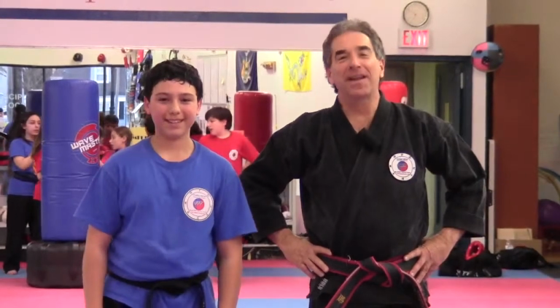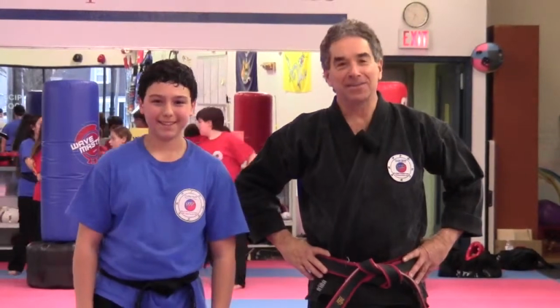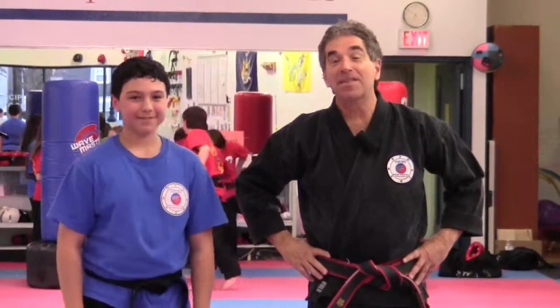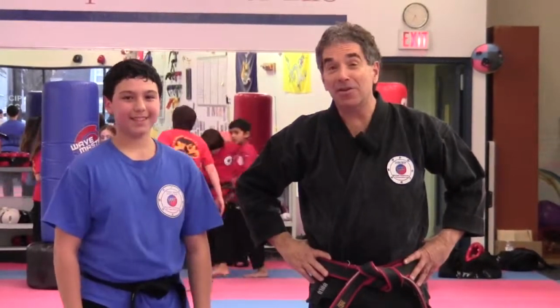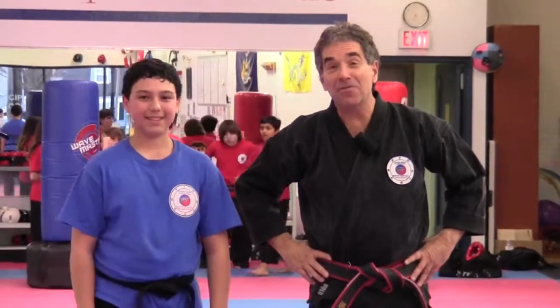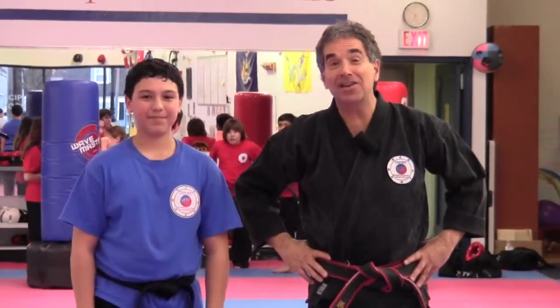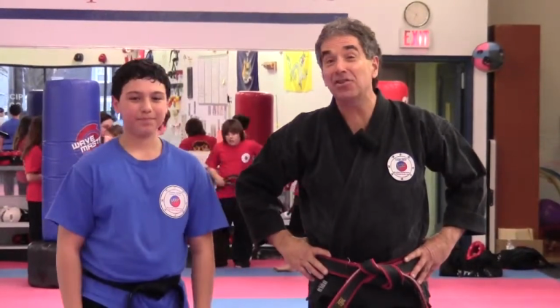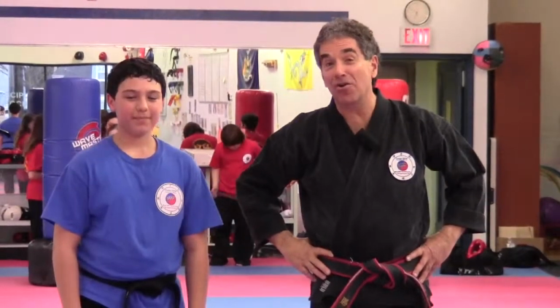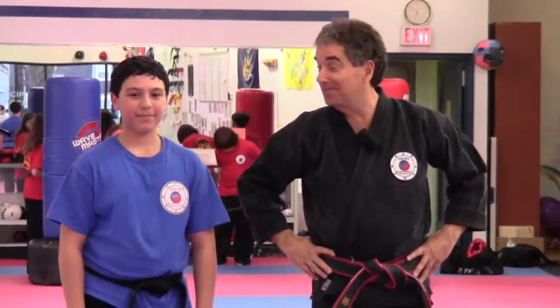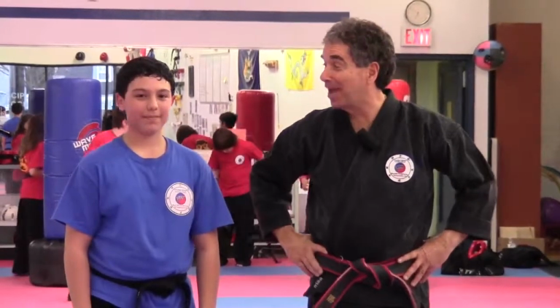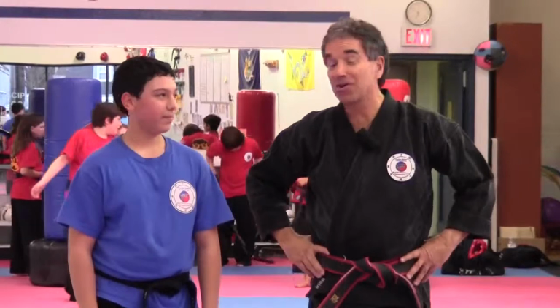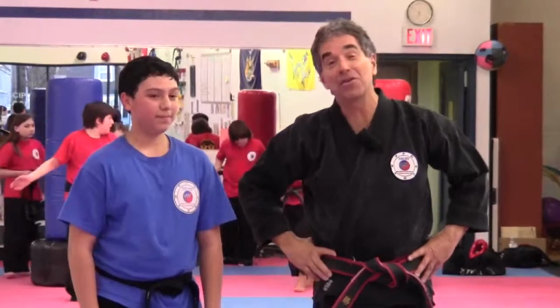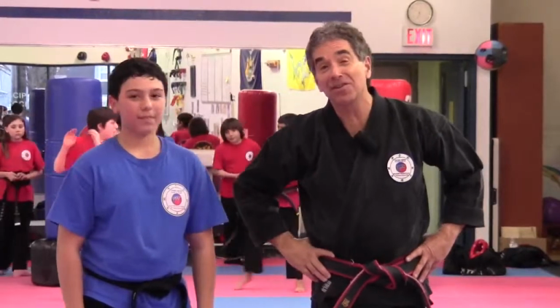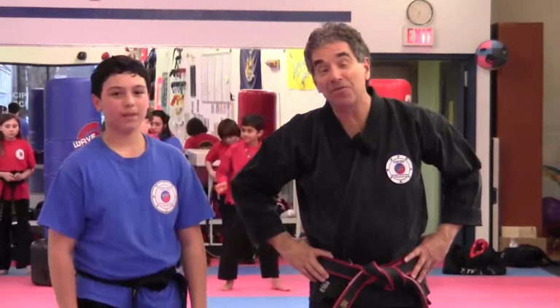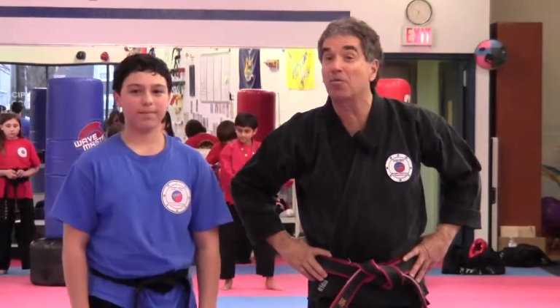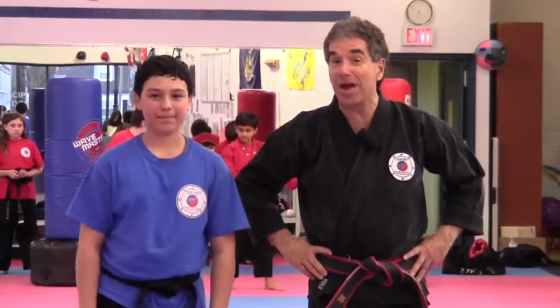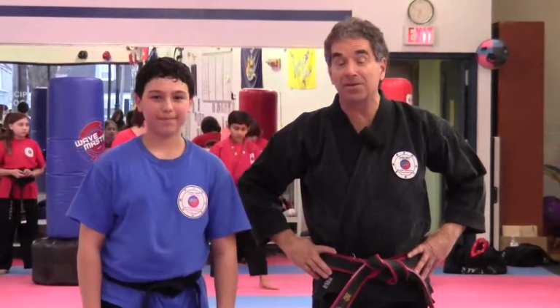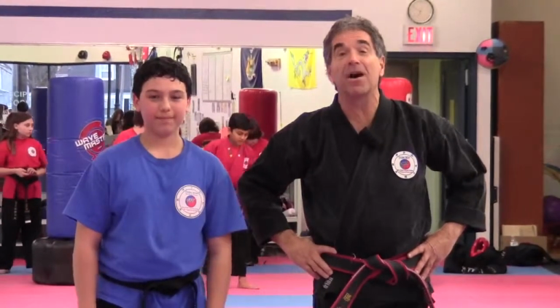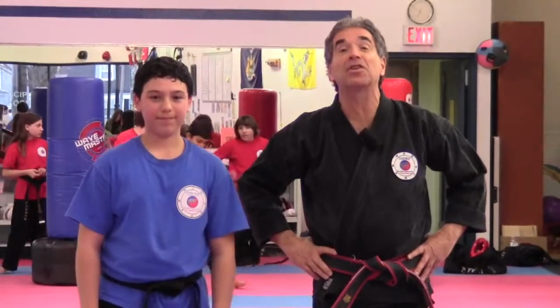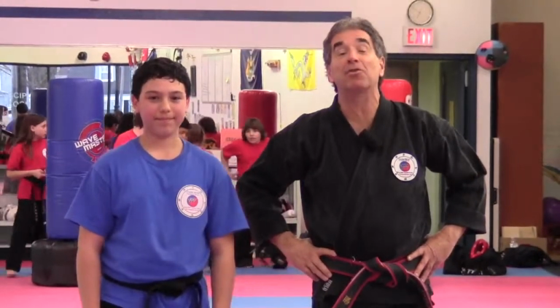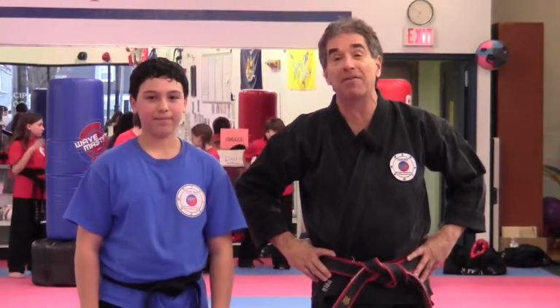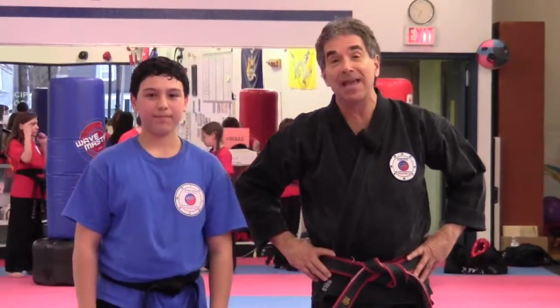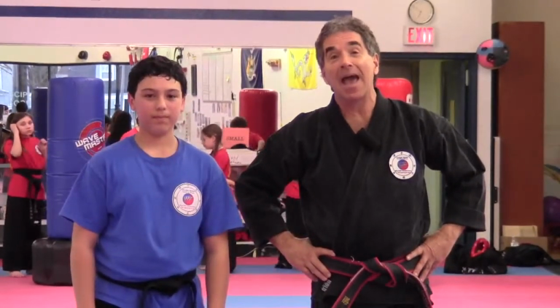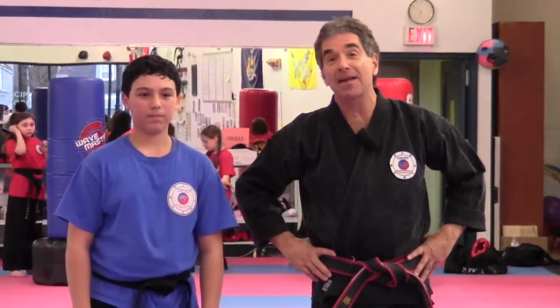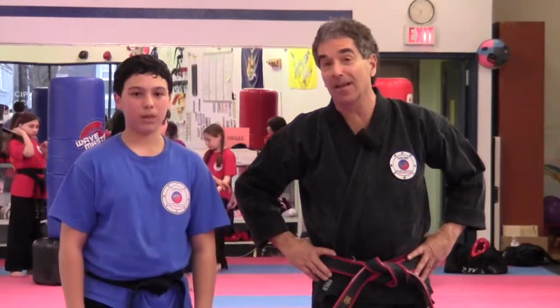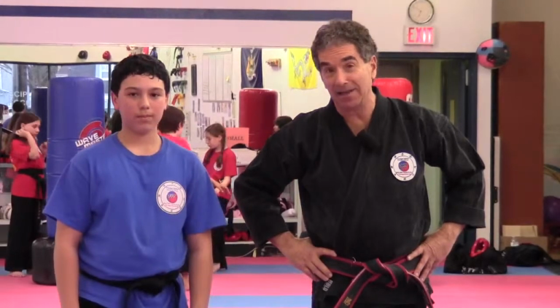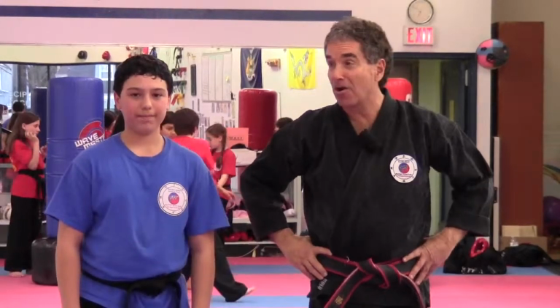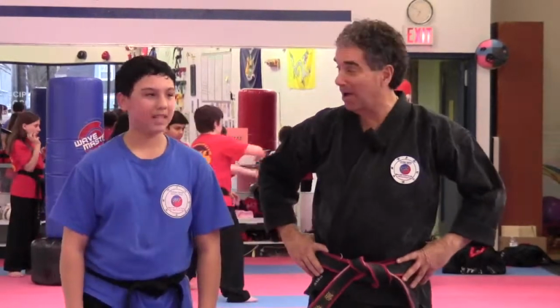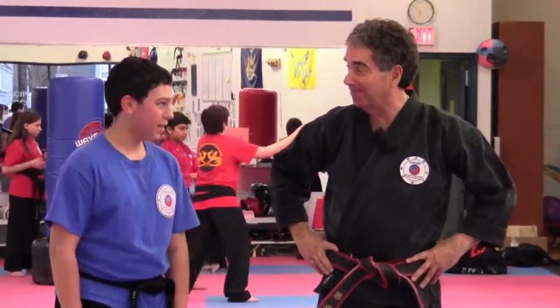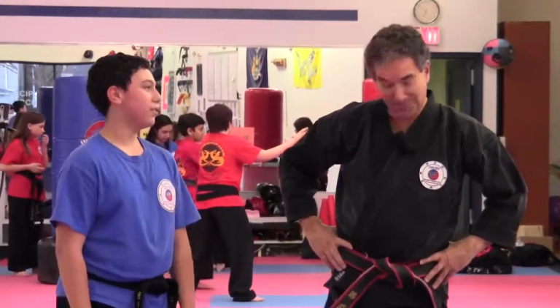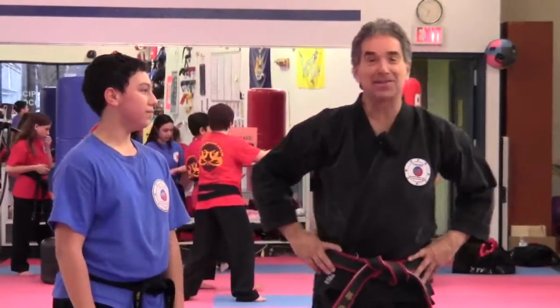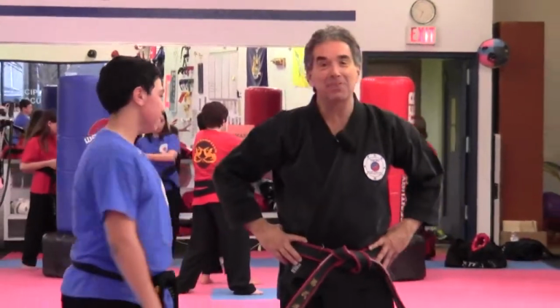Greetings and thank you for inviting us into your home. Today we're going to do the inverted T form for red belts involved with combo 7 and the lion. Are you ready? Yes sir. Face this way.